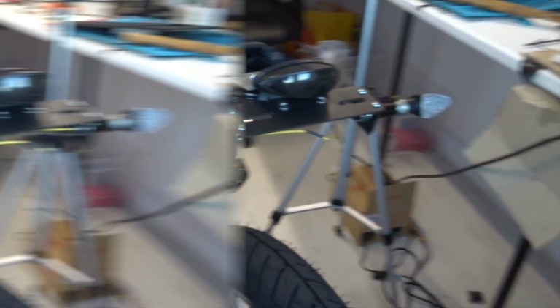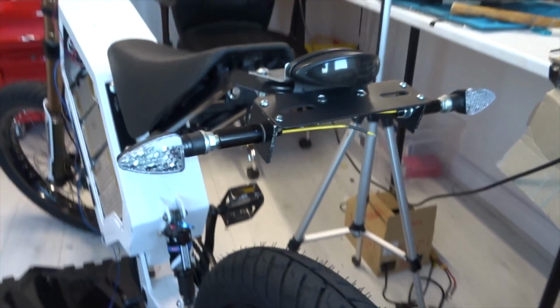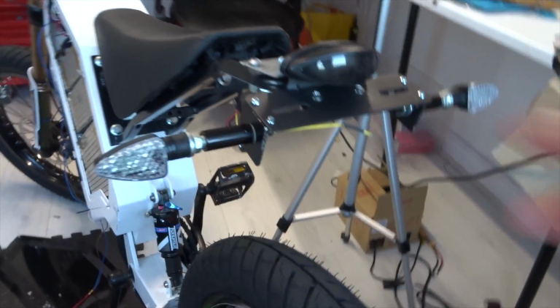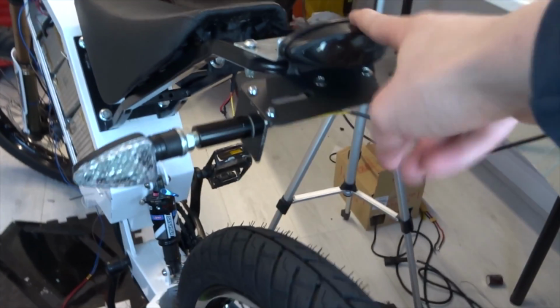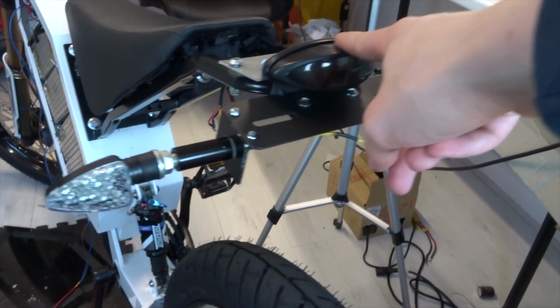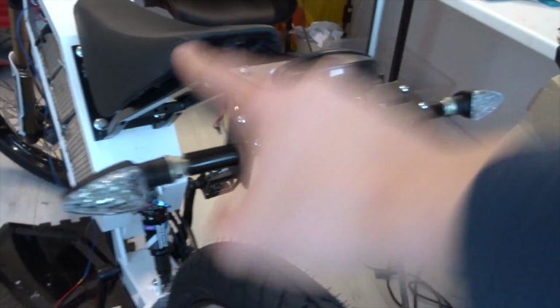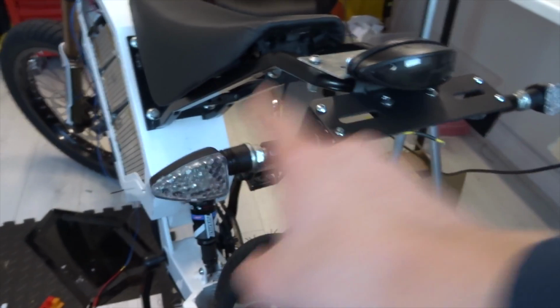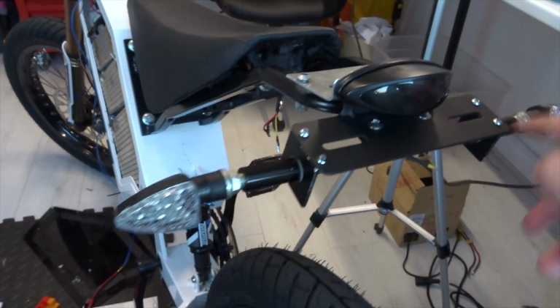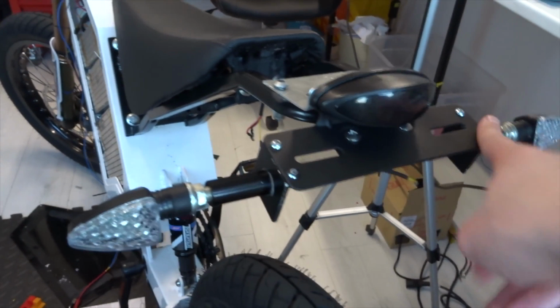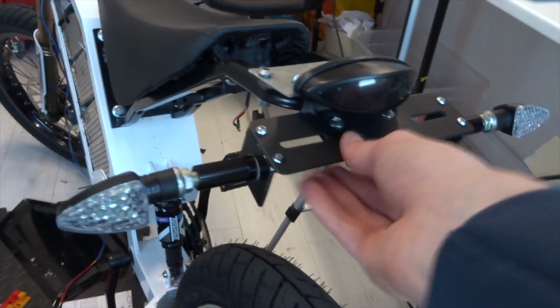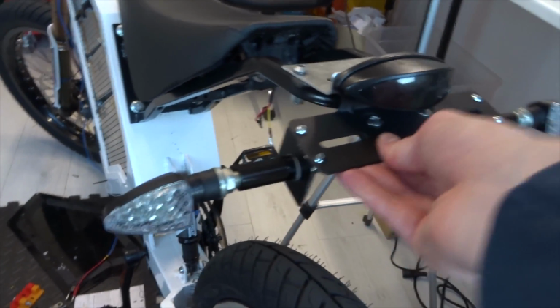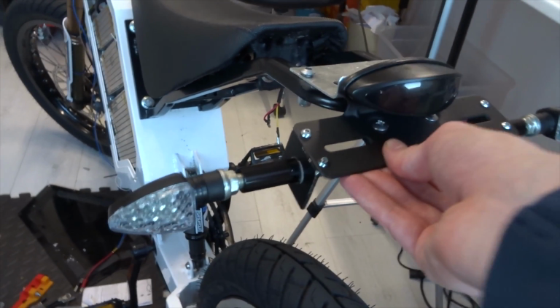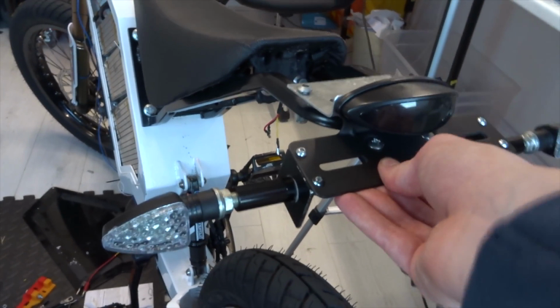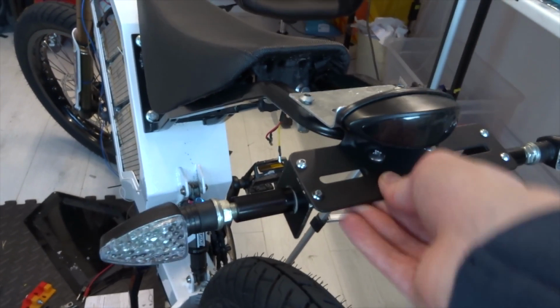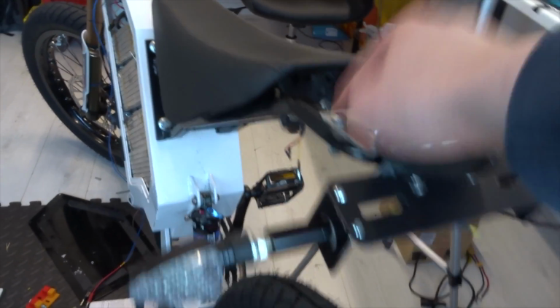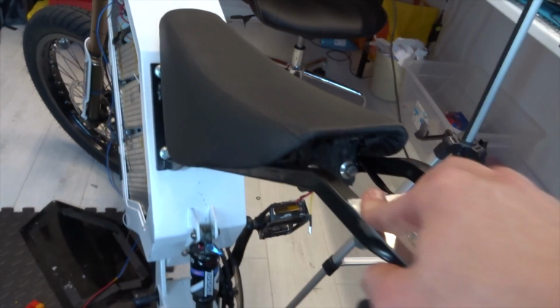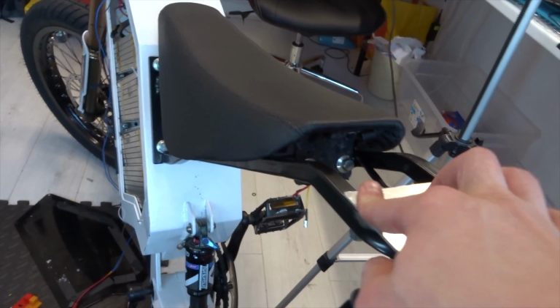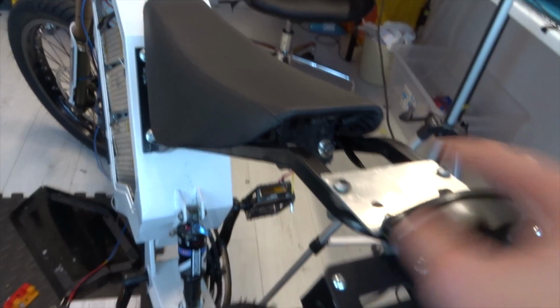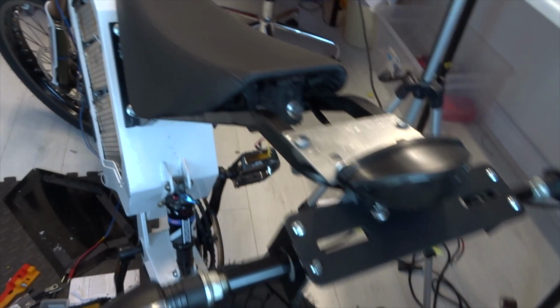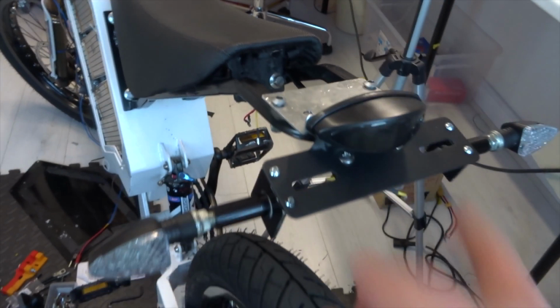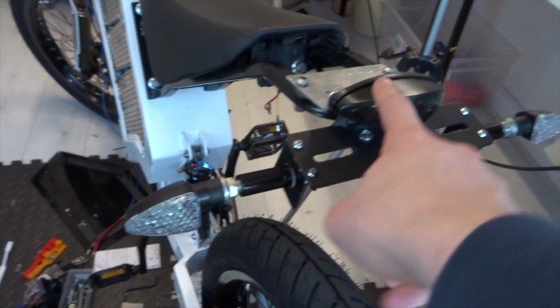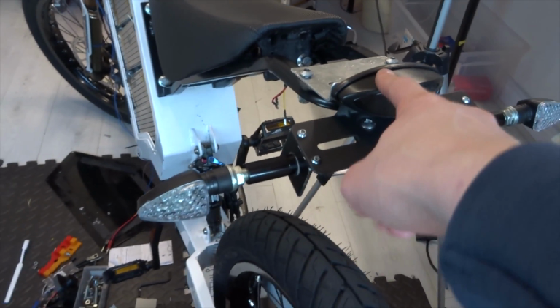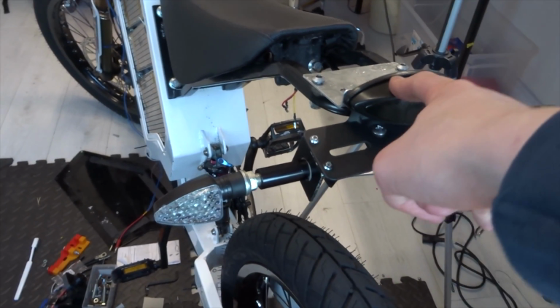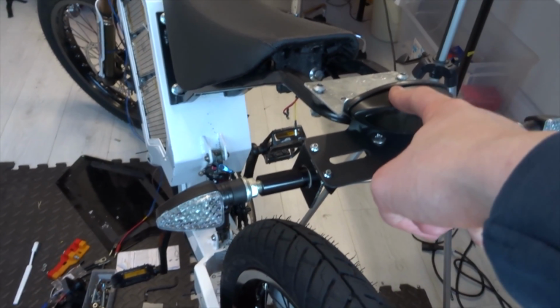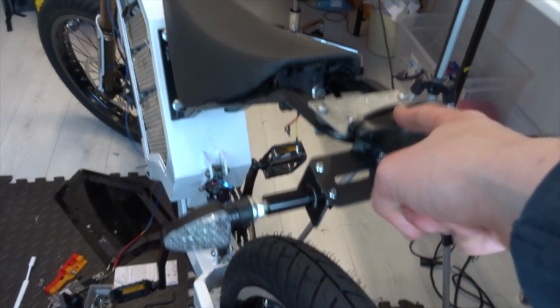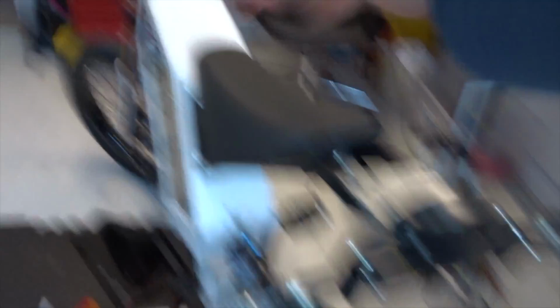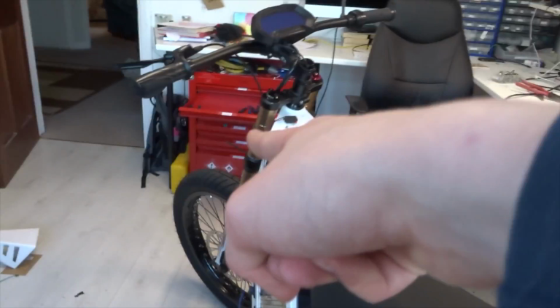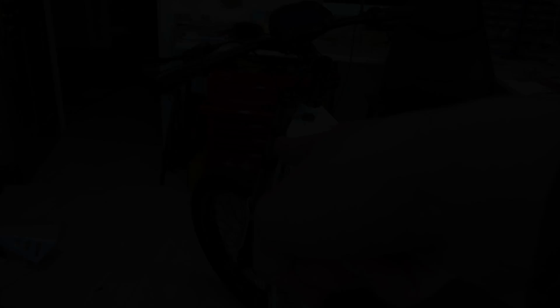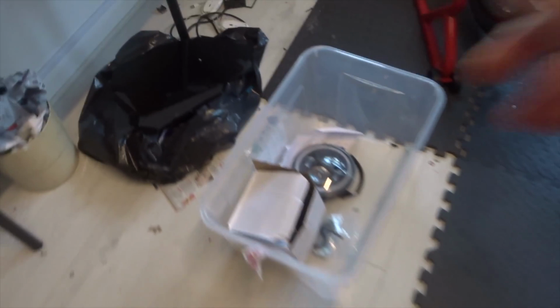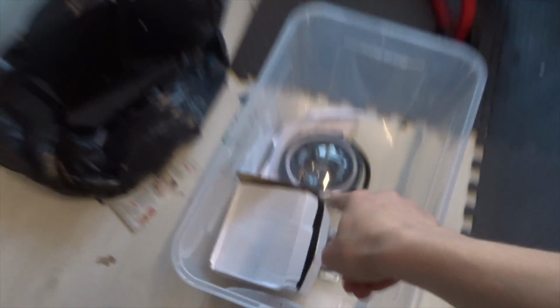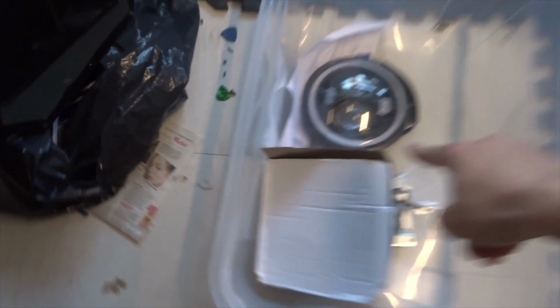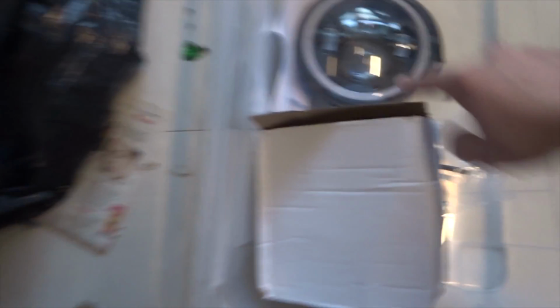There we go — backlight and indicators all fitted, and that's on there pretty secure. I could tighten these down a bit more, but yeah. So now it's on to the front.